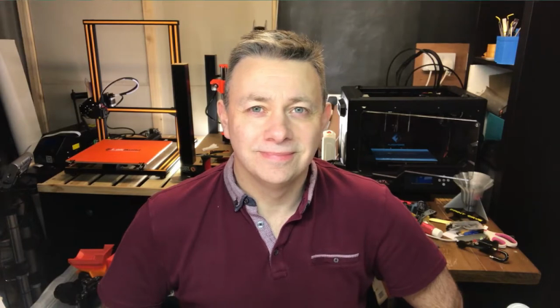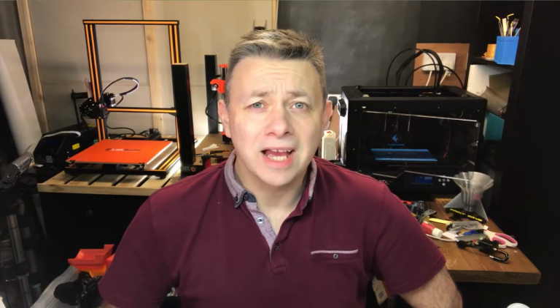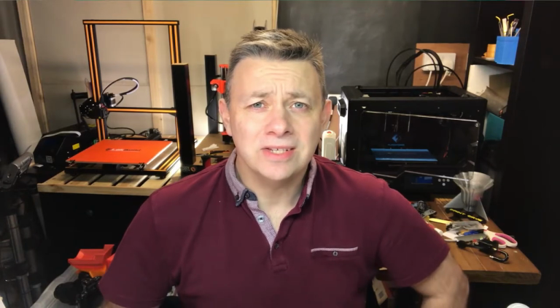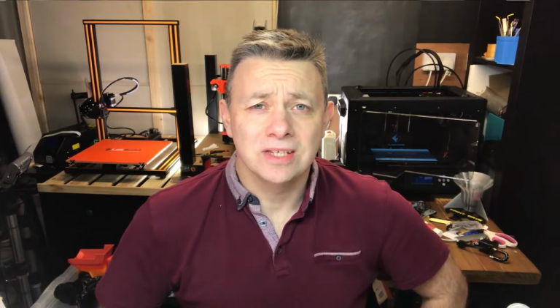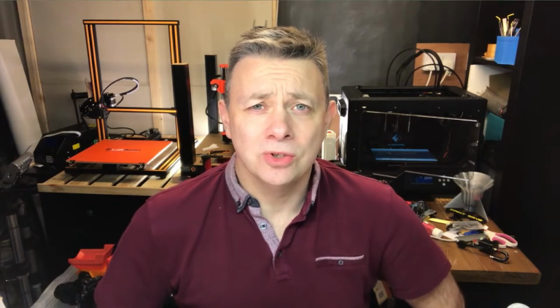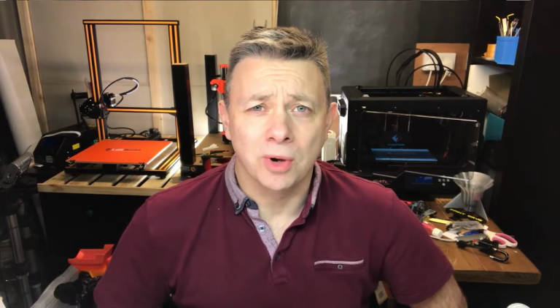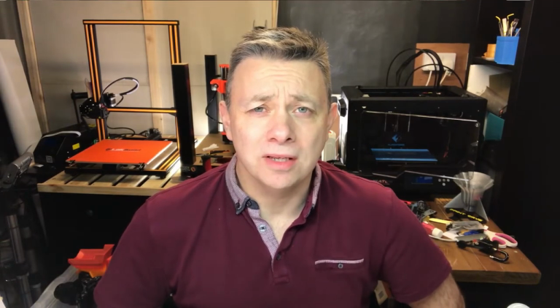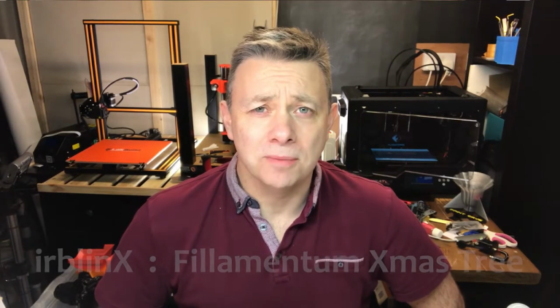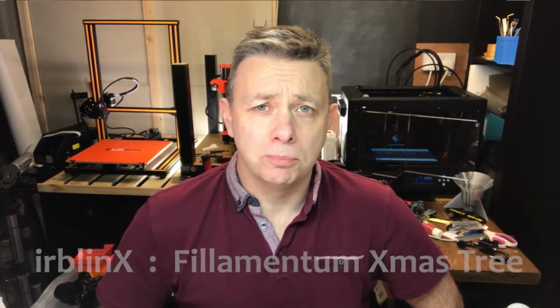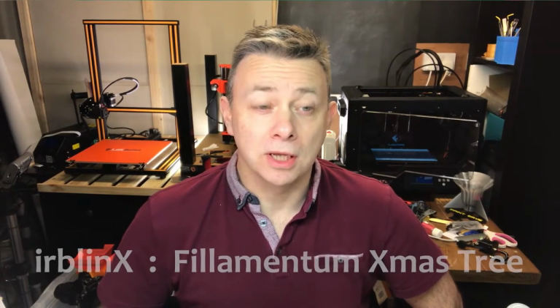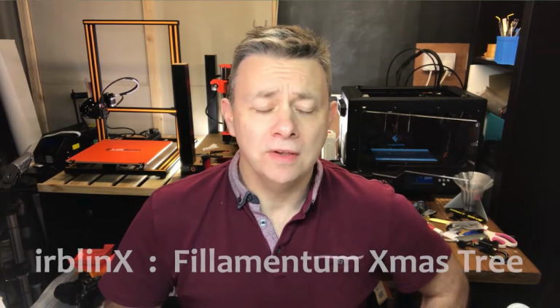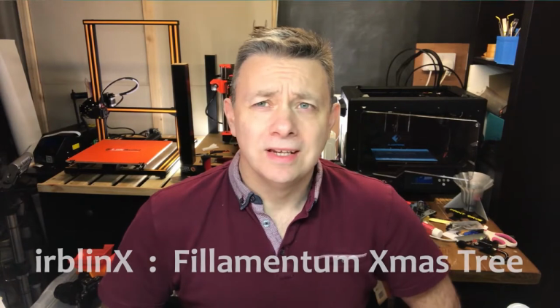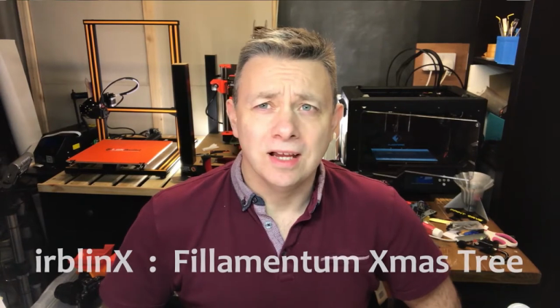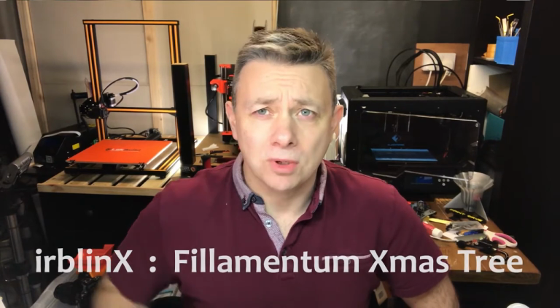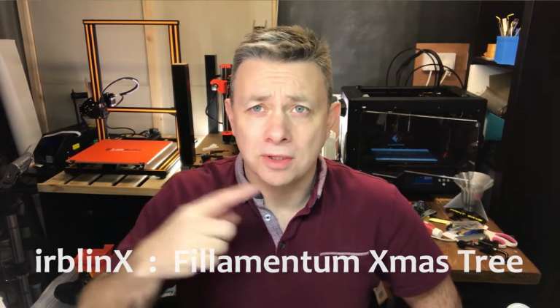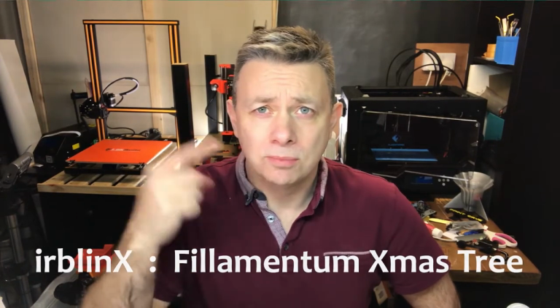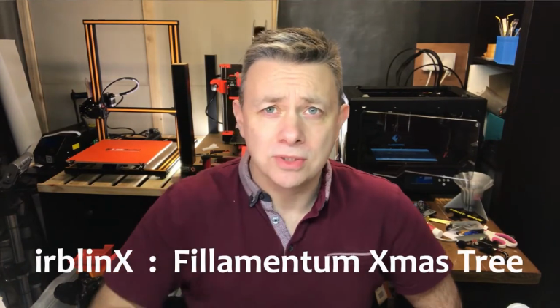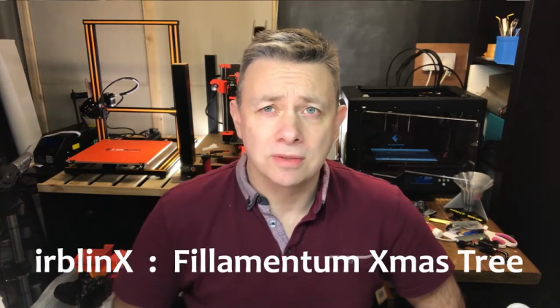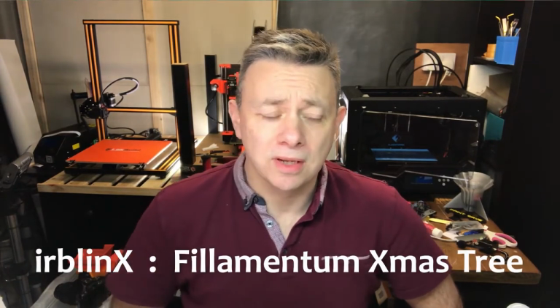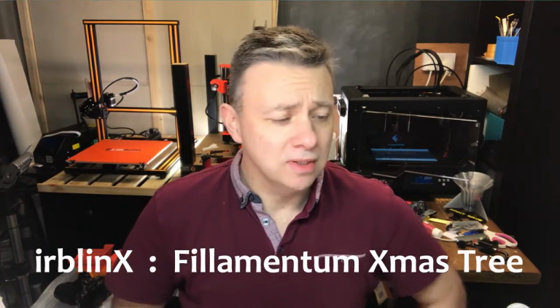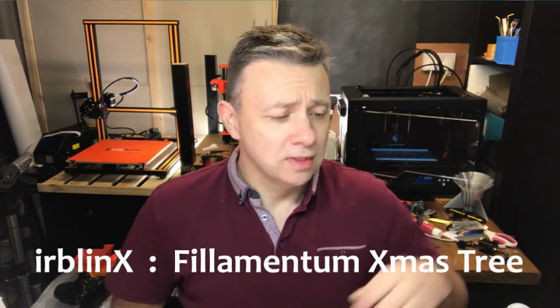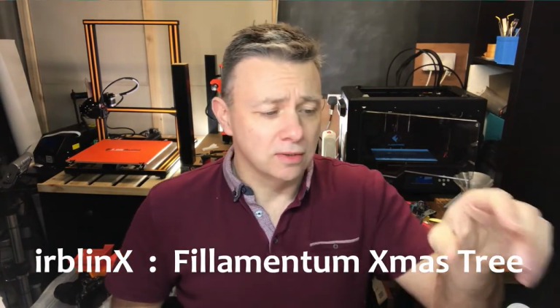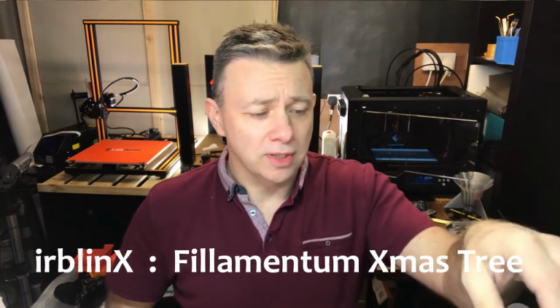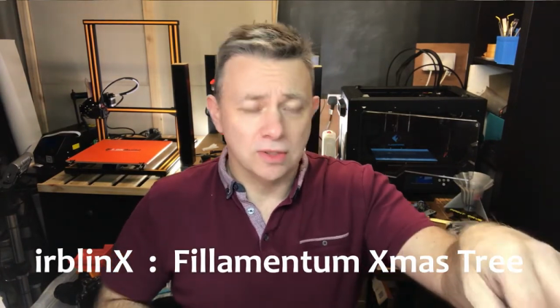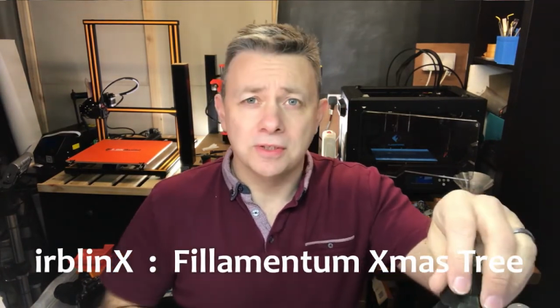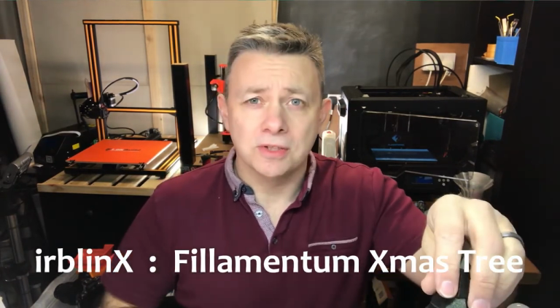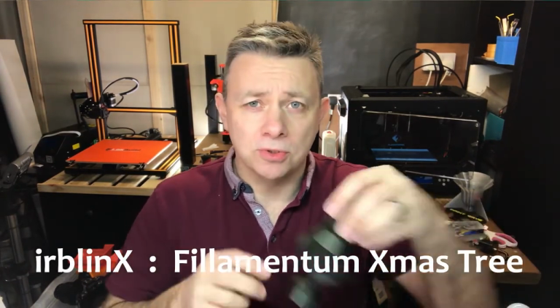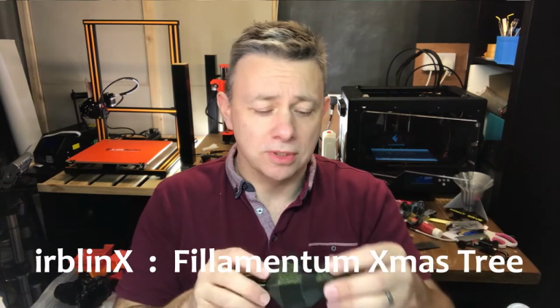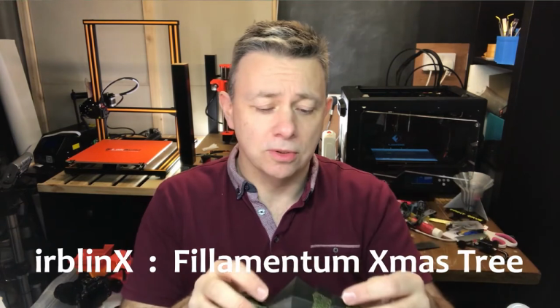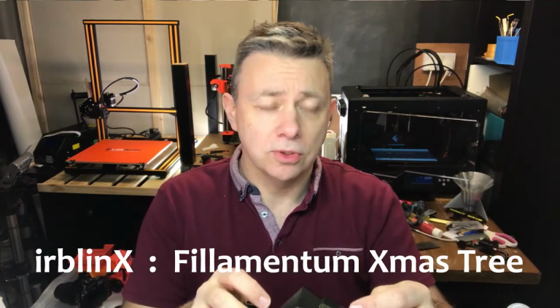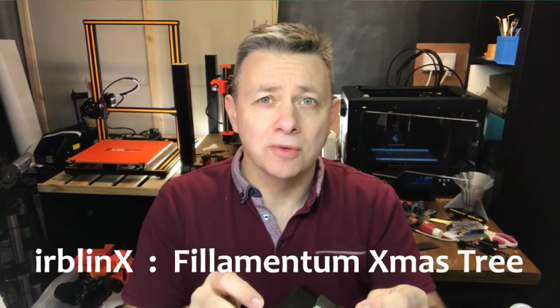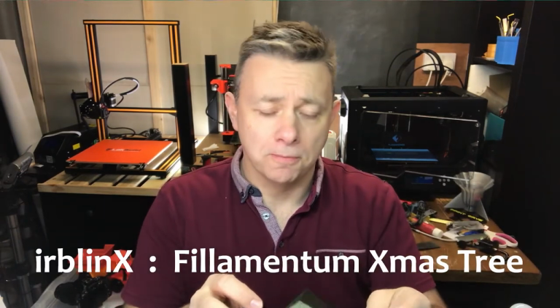Hi guys, it's unusually quiet in my print cave. All the printers behind me are quiet, so I thought I'd take this opportunity to shoot a quick video.